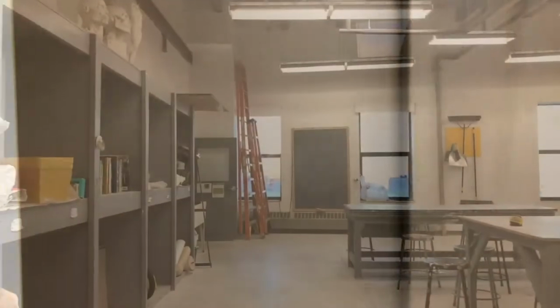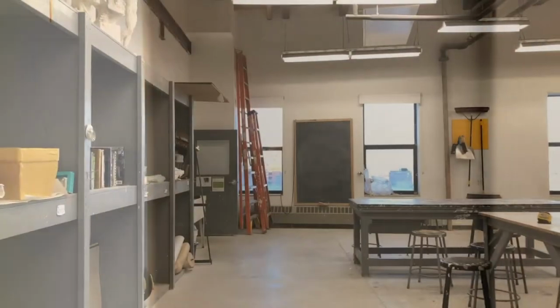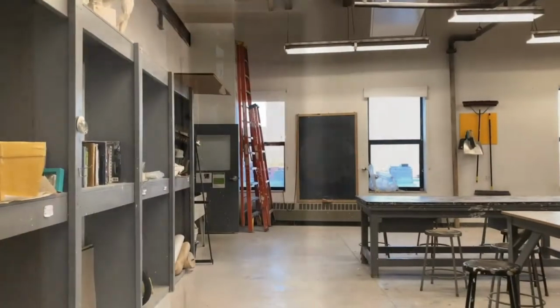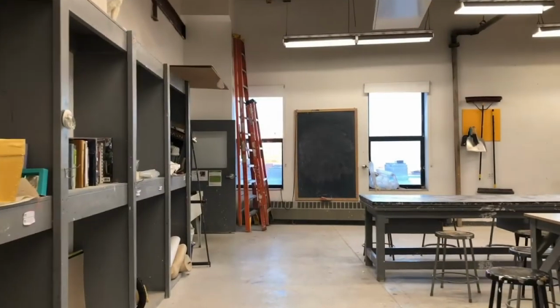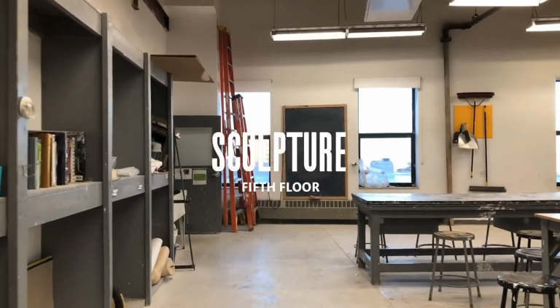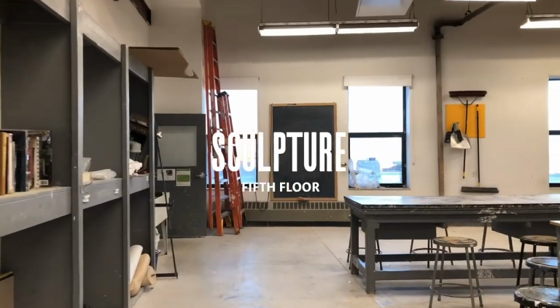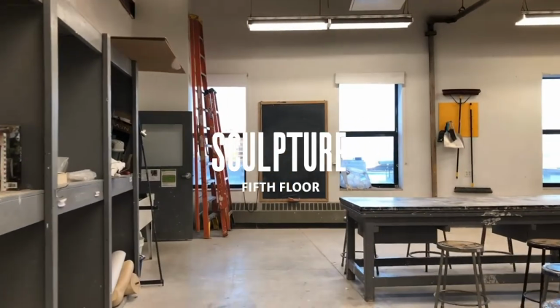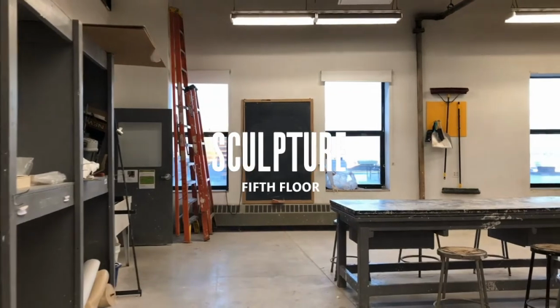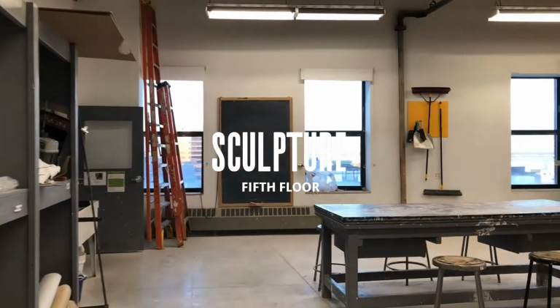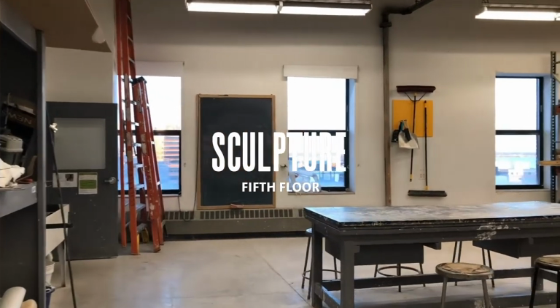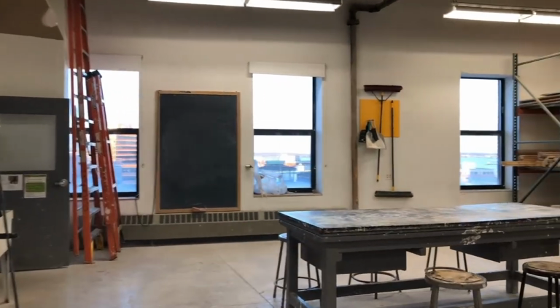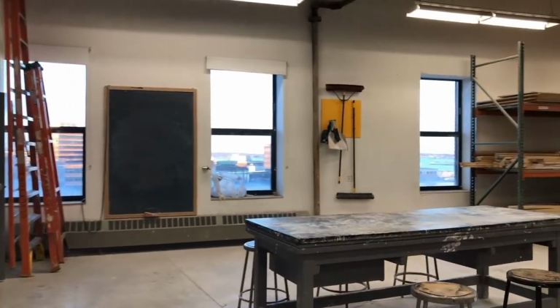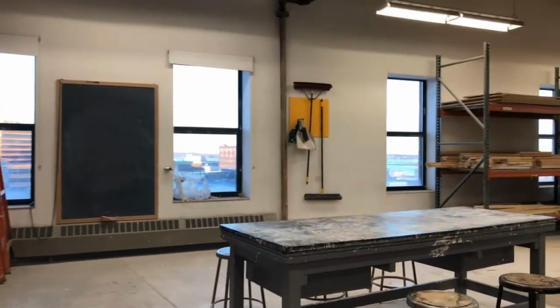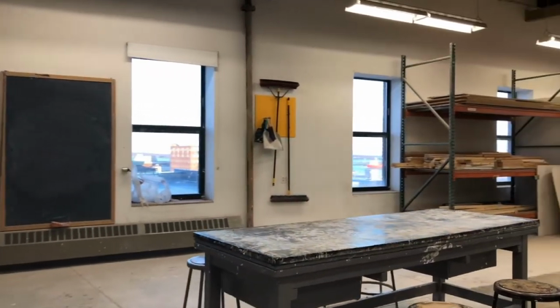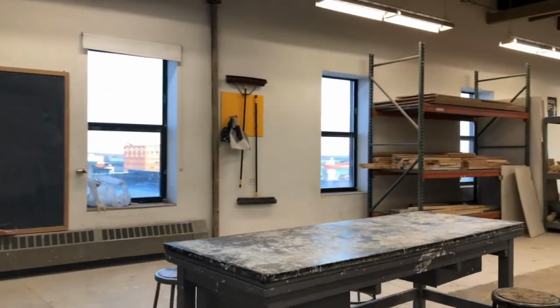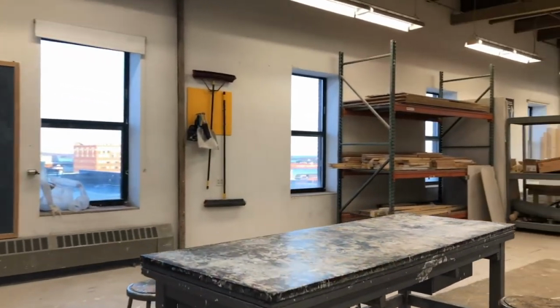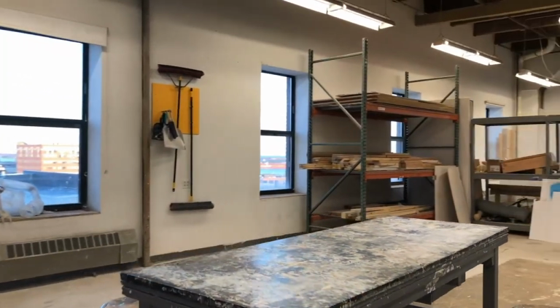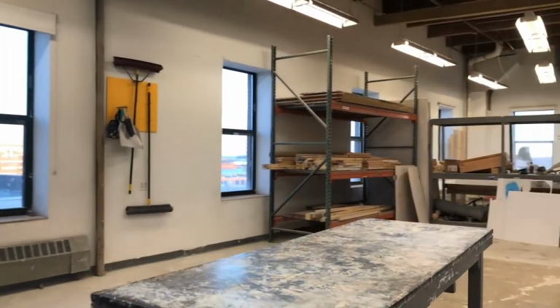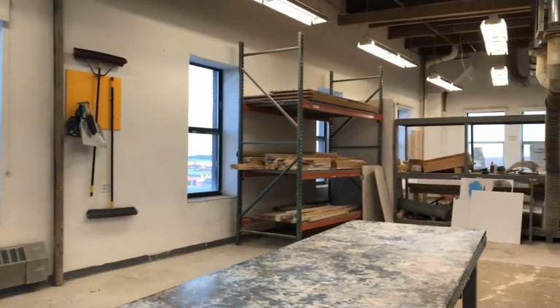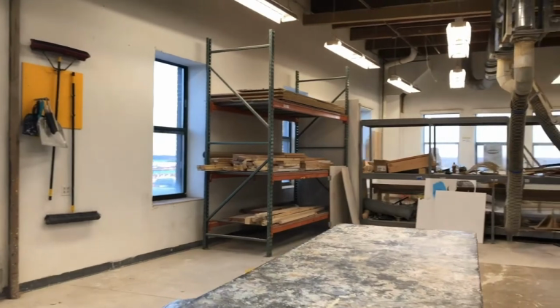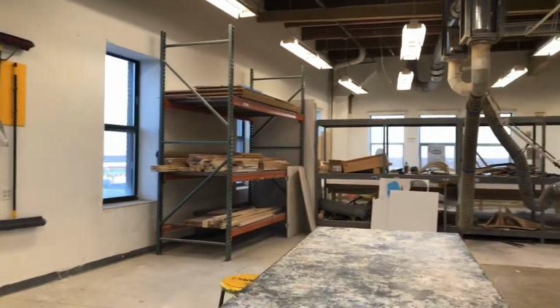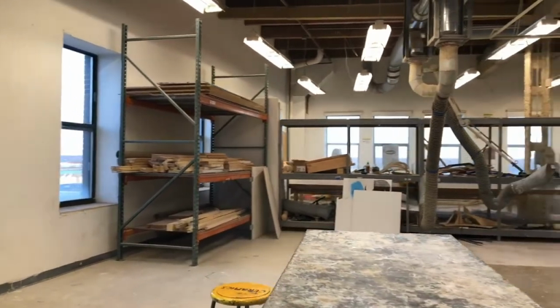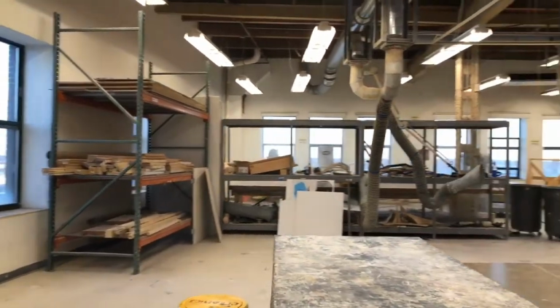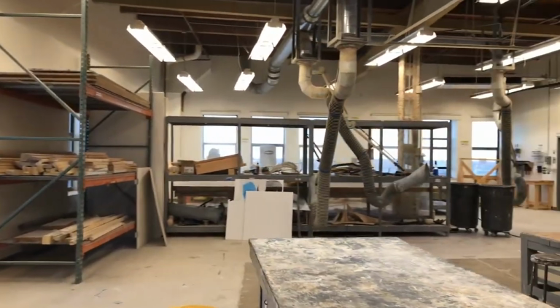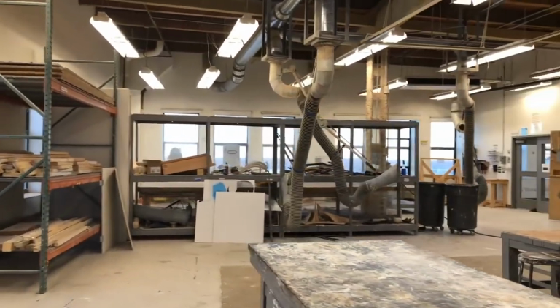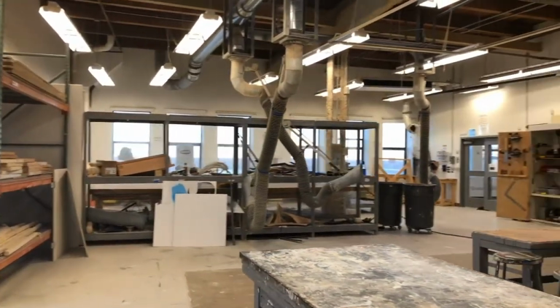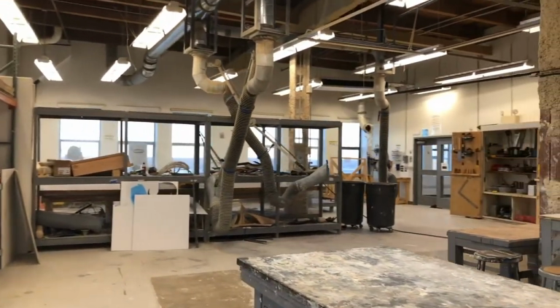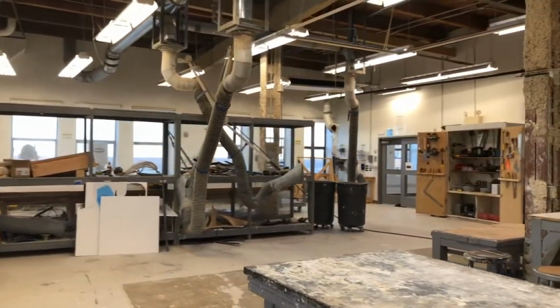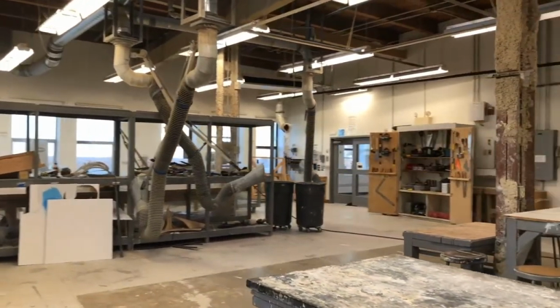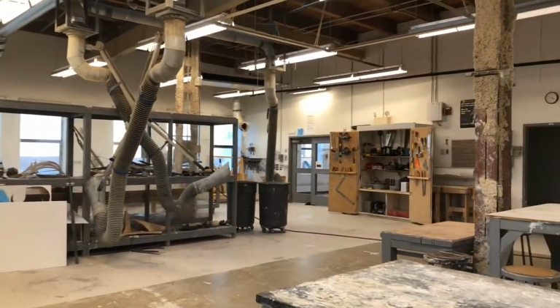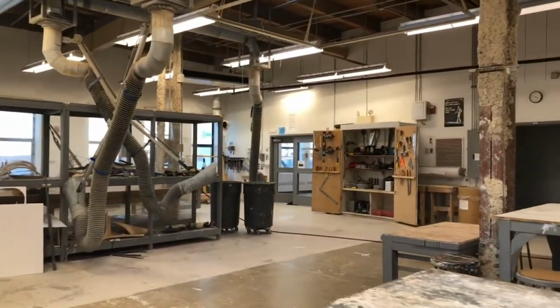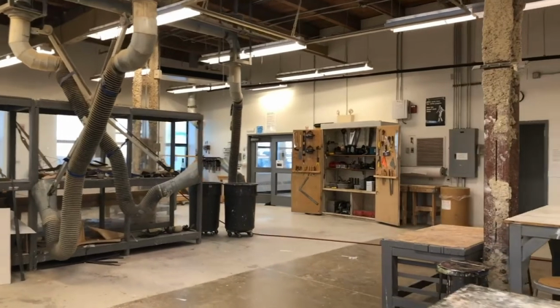We're going to be starting on the fifth floor in the Sculpture Elective Studio. Sculpture students can use traditional sculpture like woodworking, stone carving, clay modeling, steel fabrication, and installation works. There's even an installation room in the classroom.